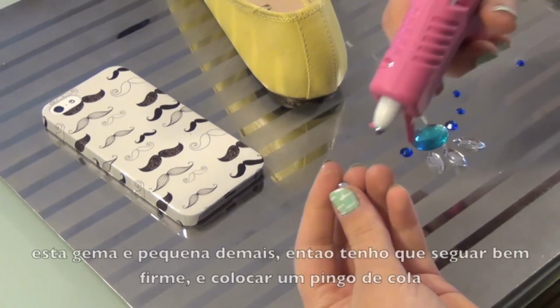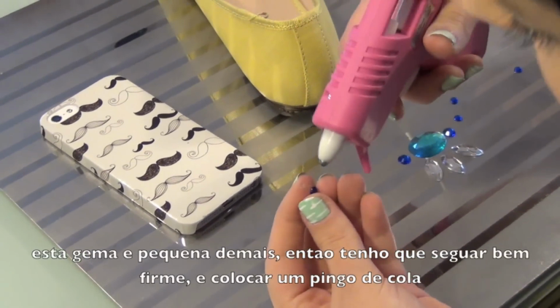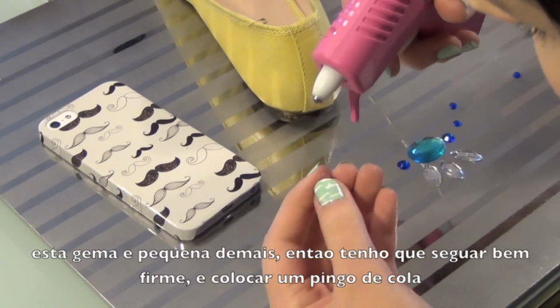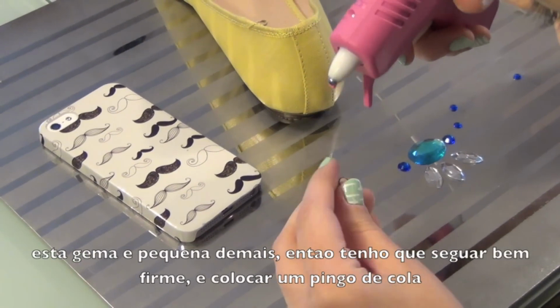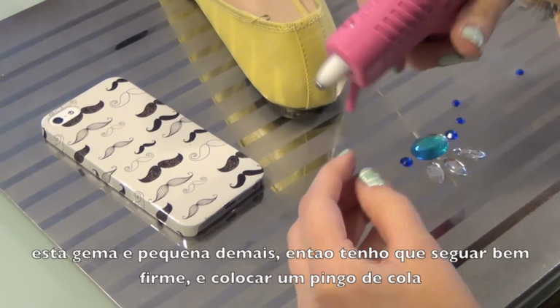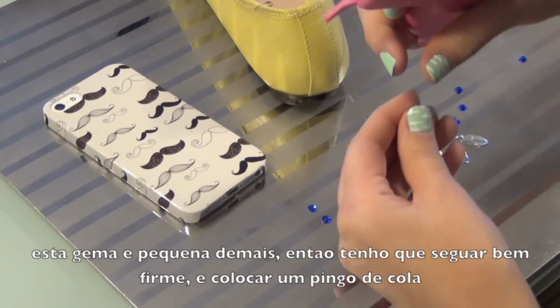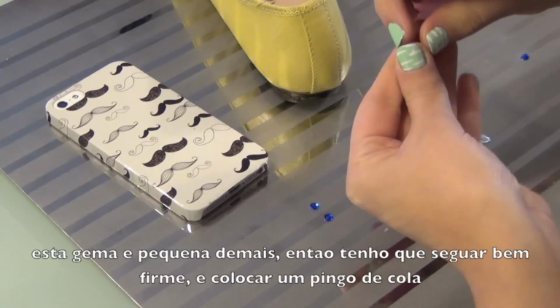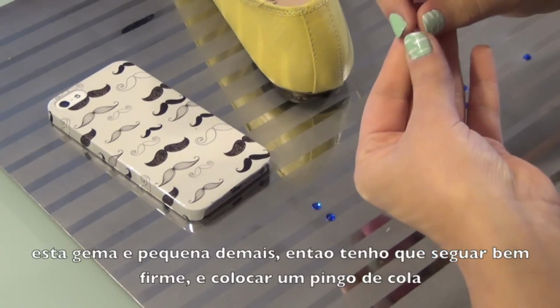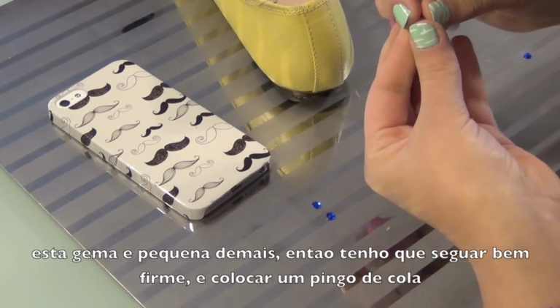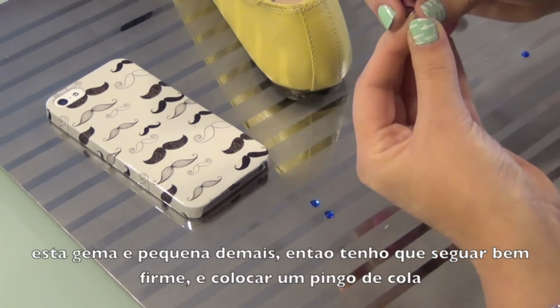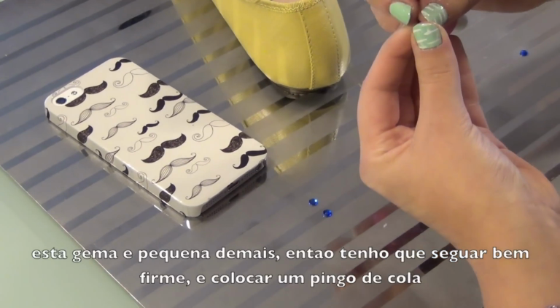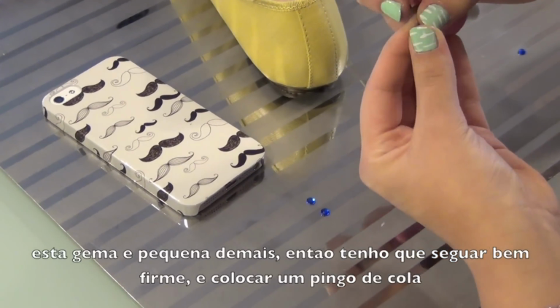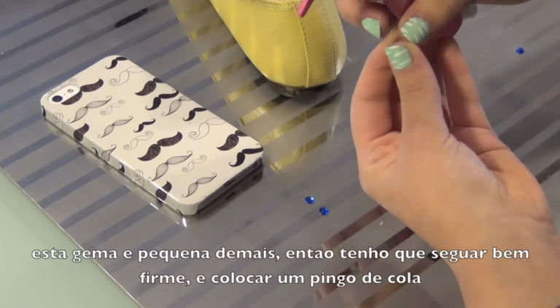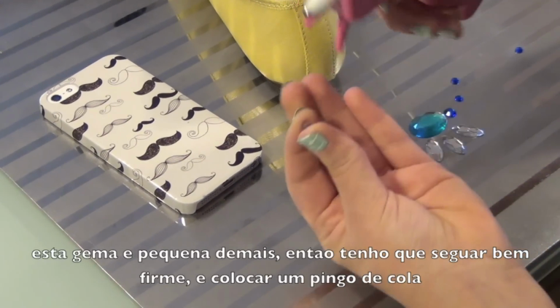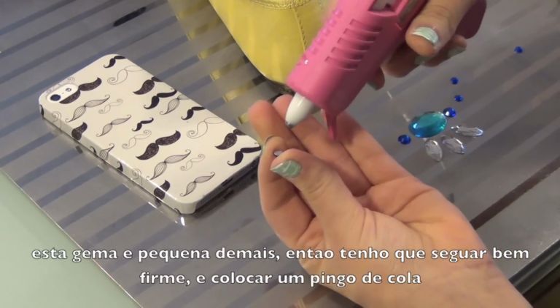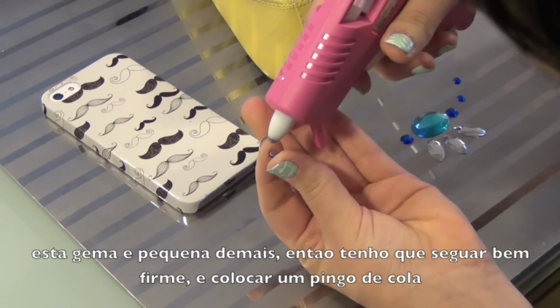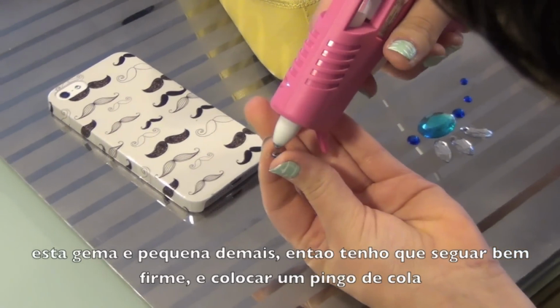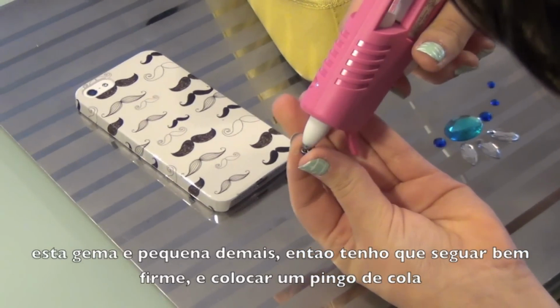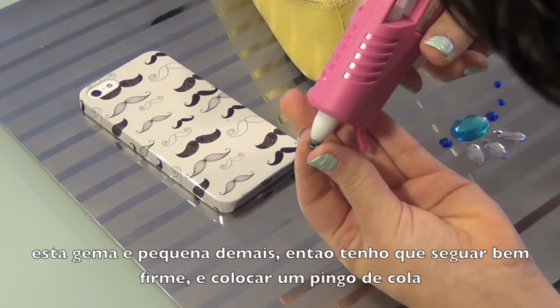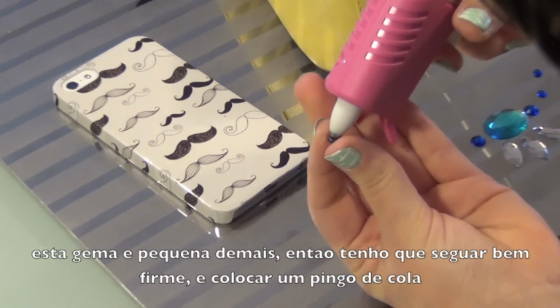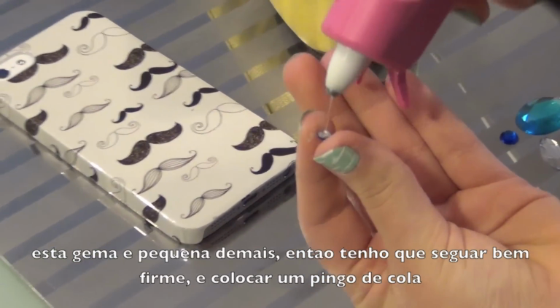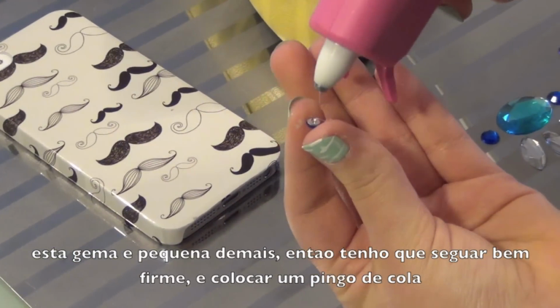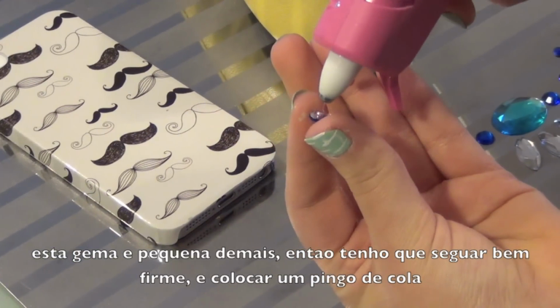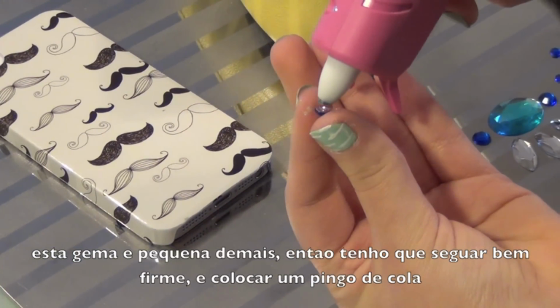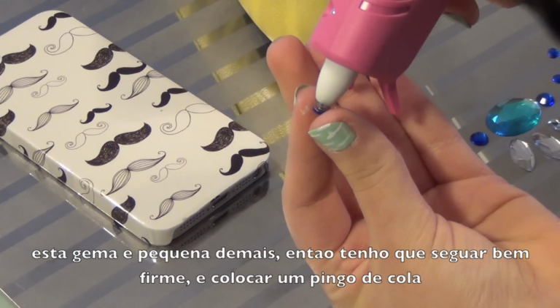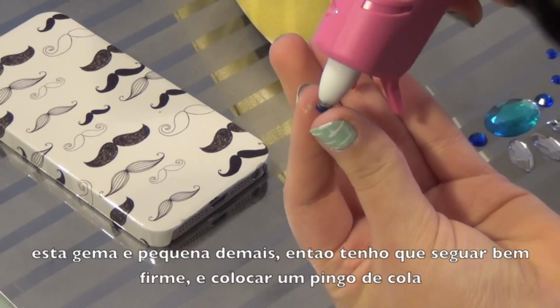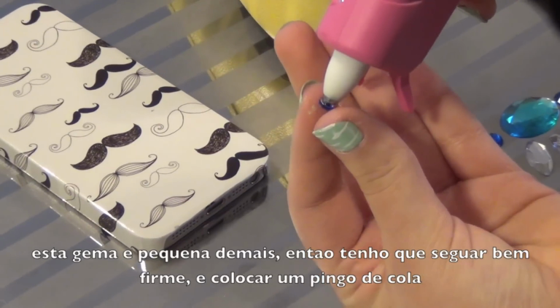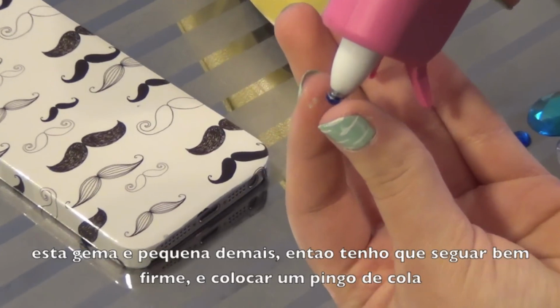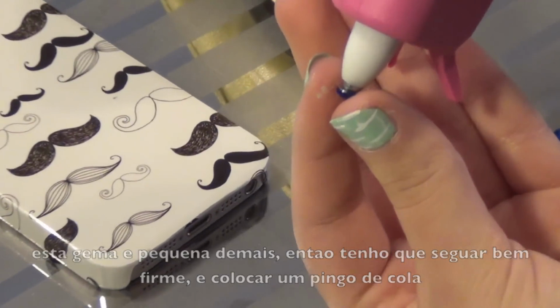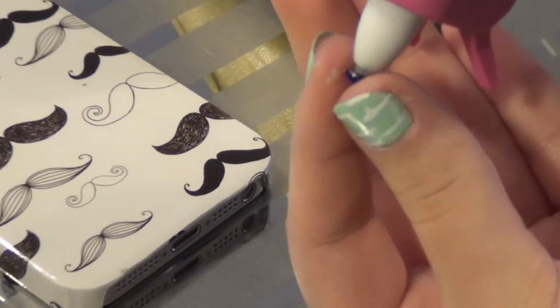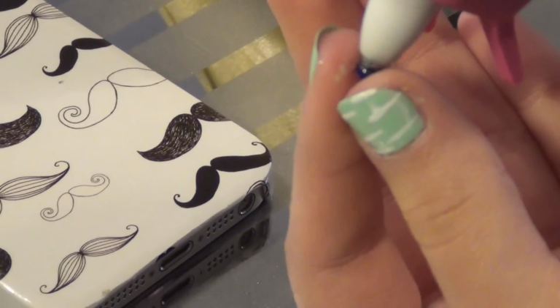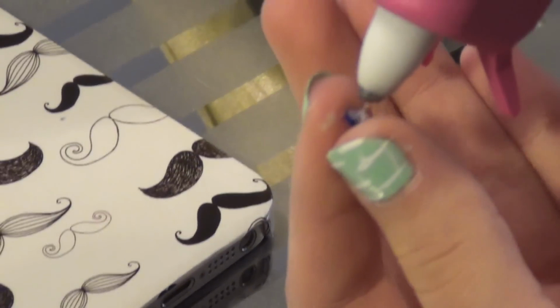Okay, so this jewel is way too small. So to put the glue onto it, I'm going to hold it firmly and apply just a little dab of glue onto it.